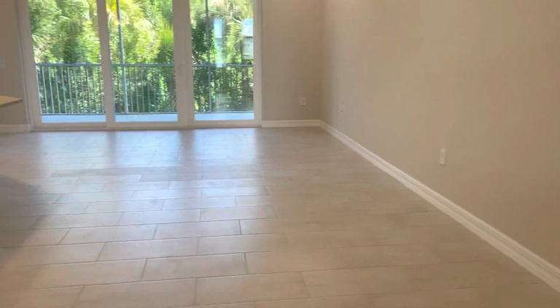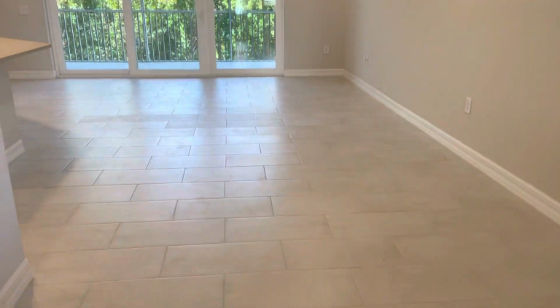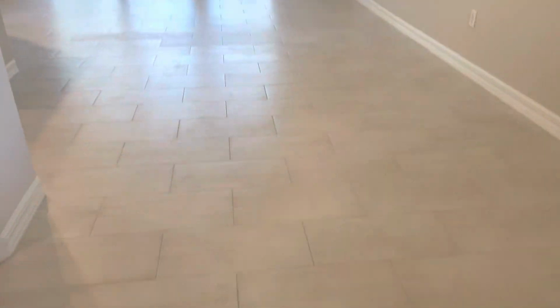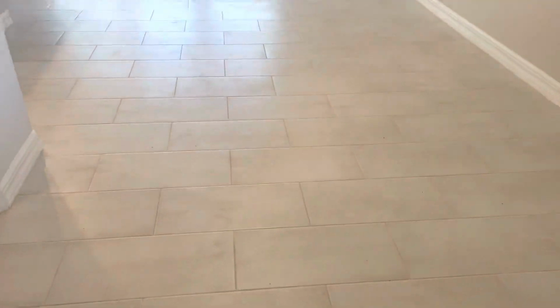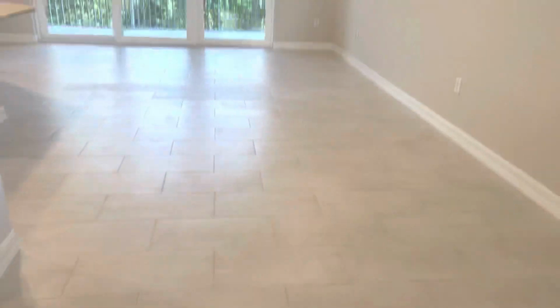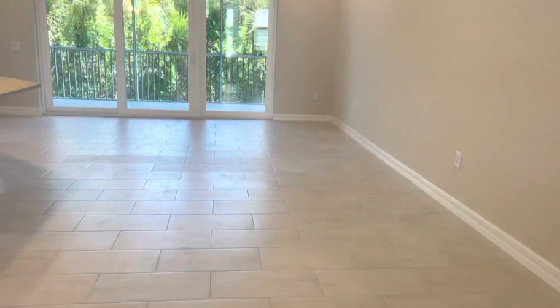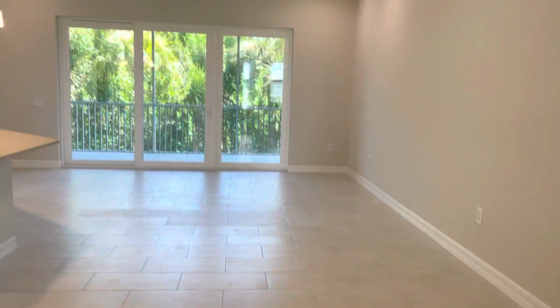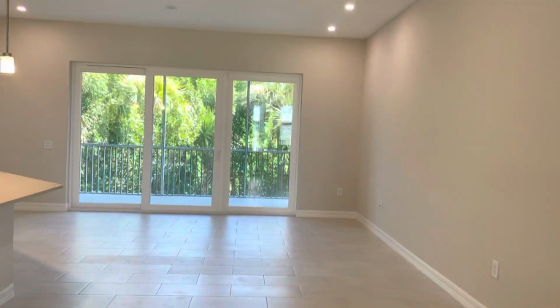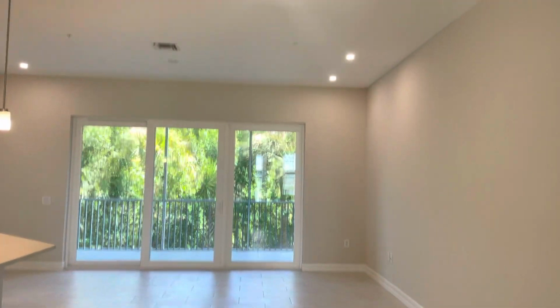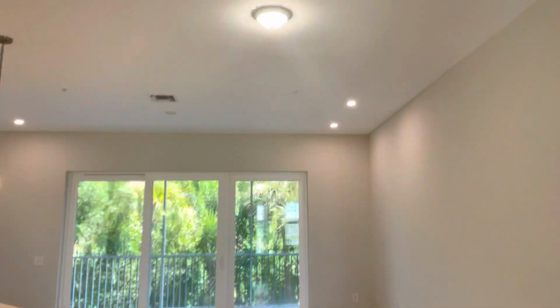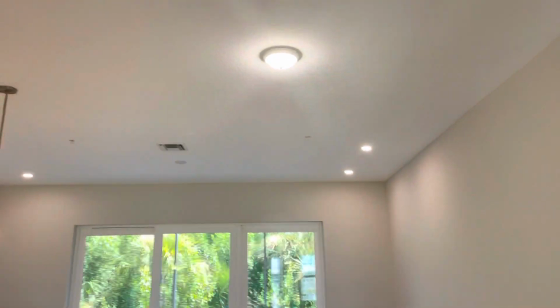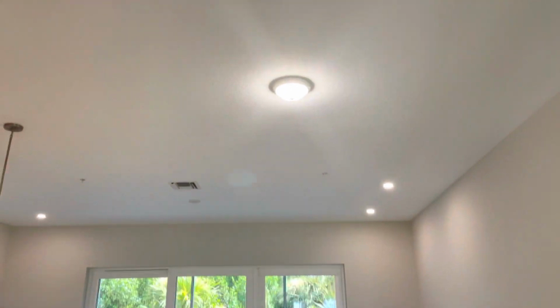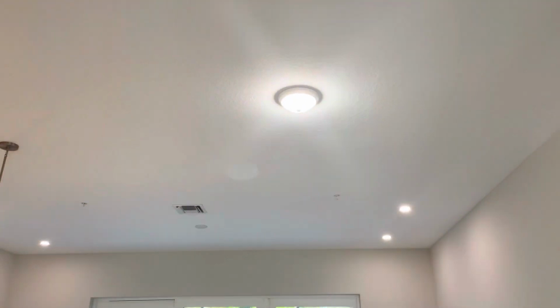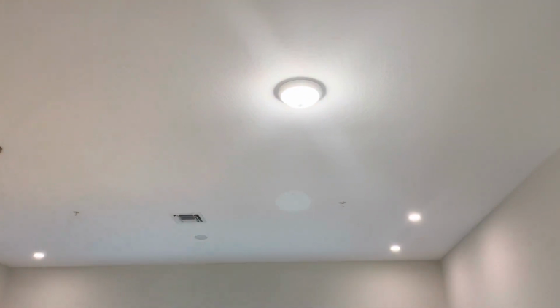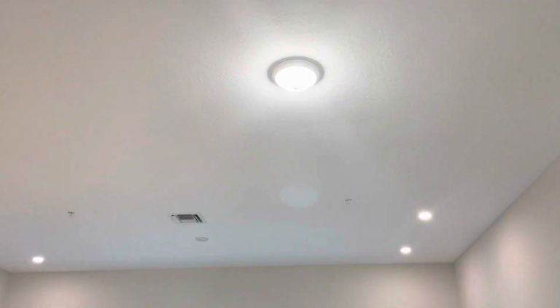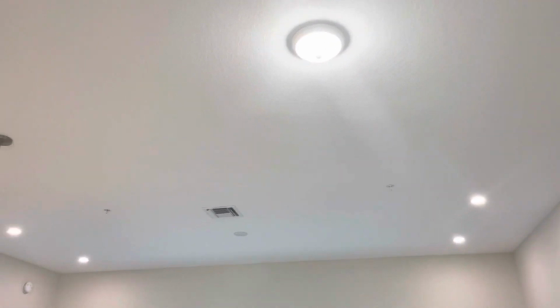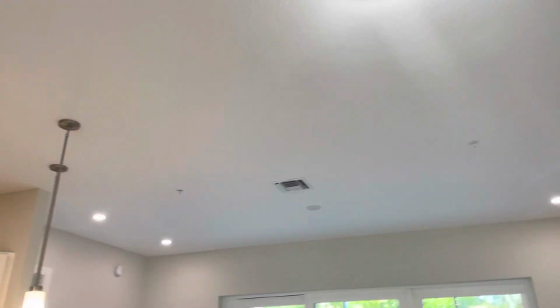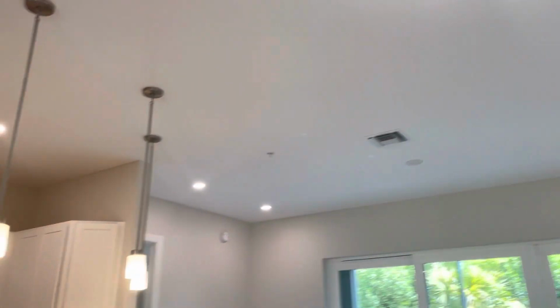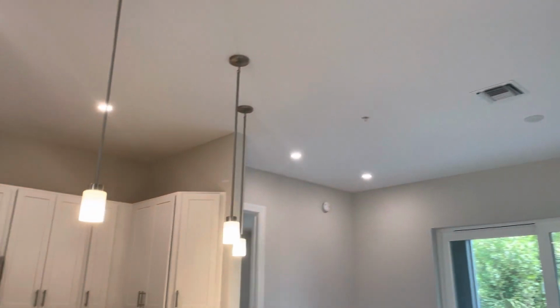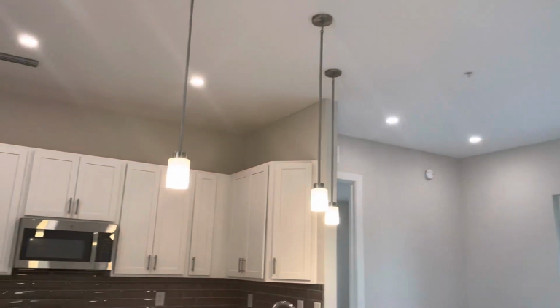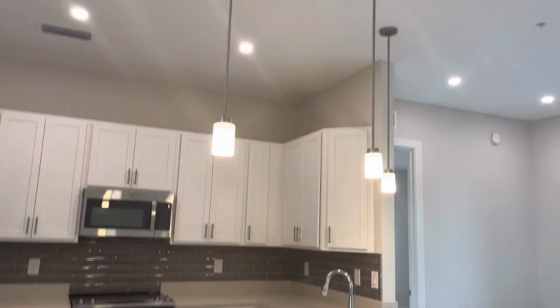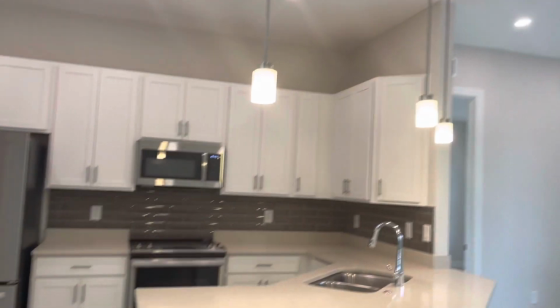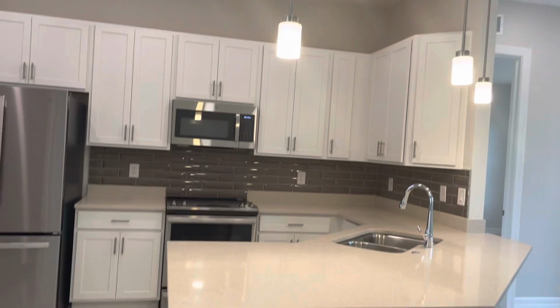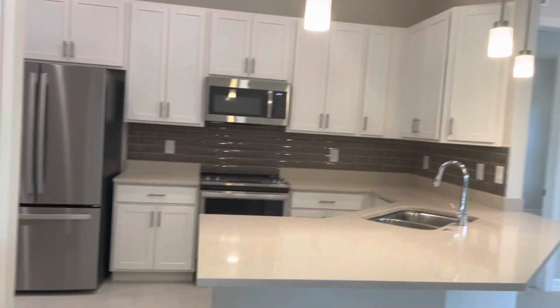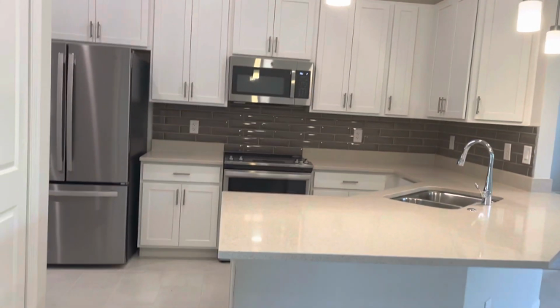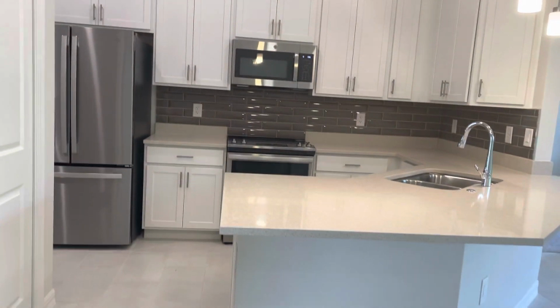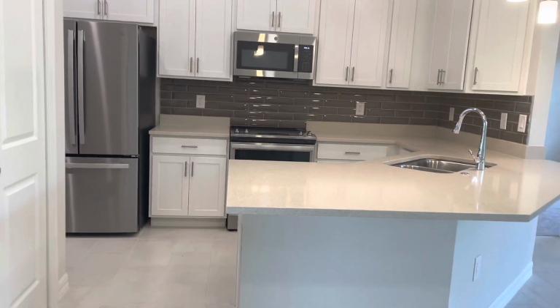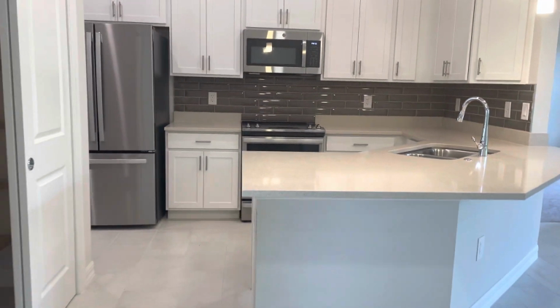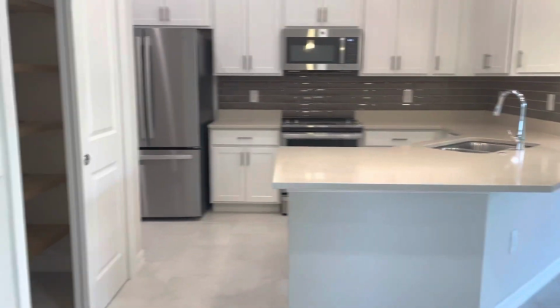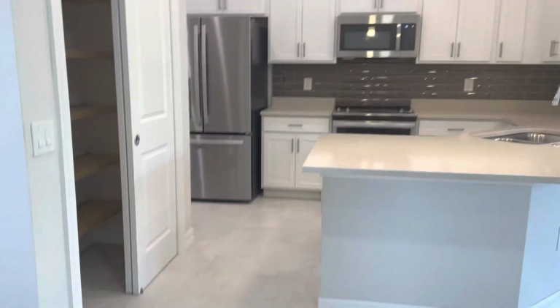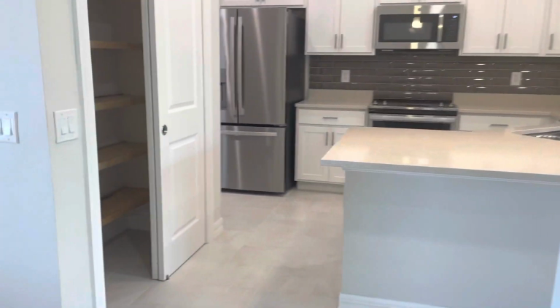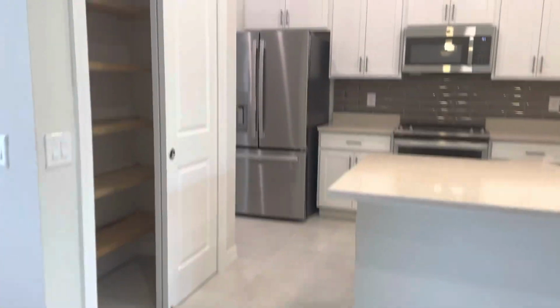Living room wall tile. And this is the kitchen pantry.